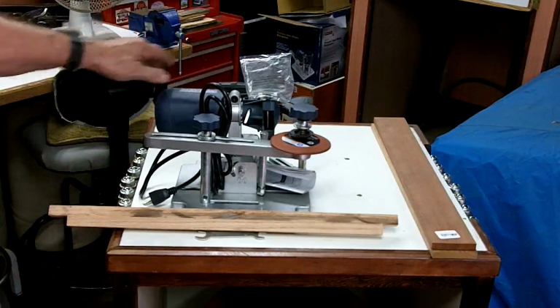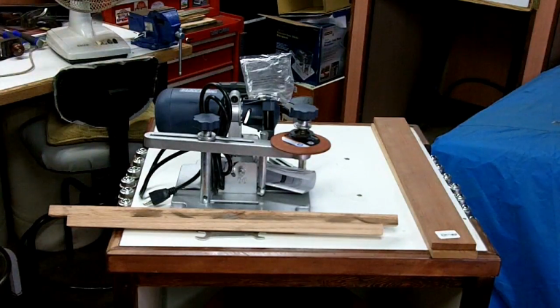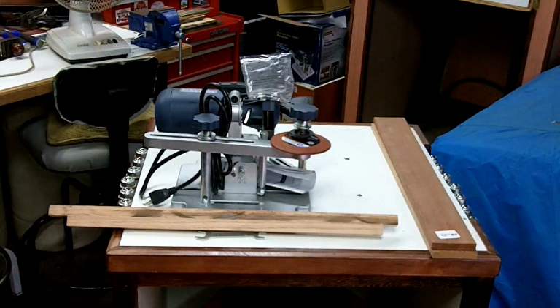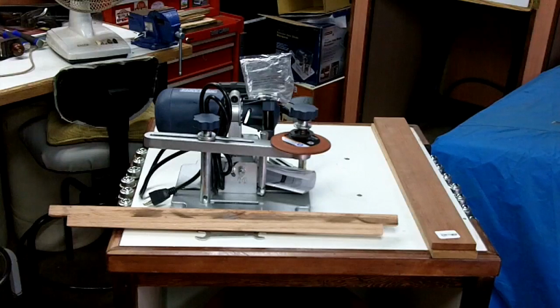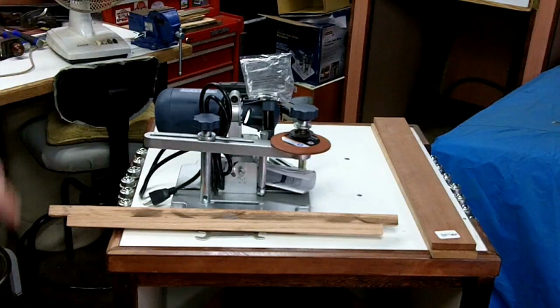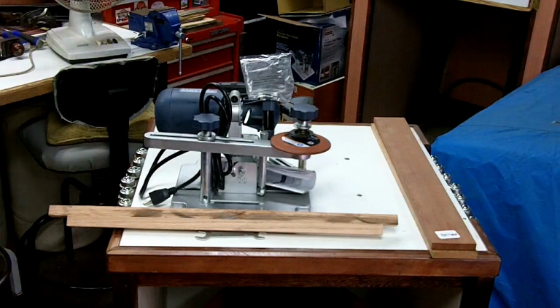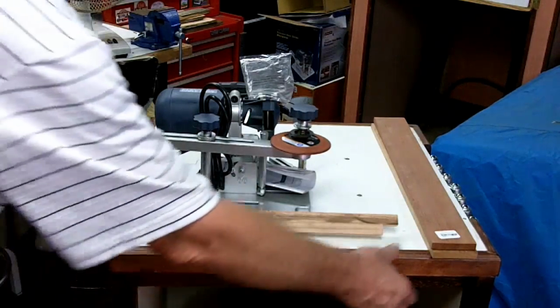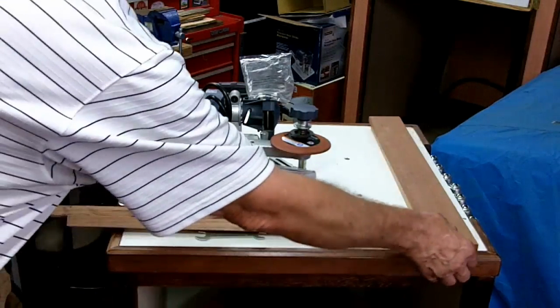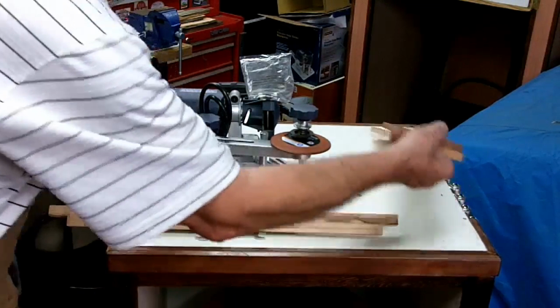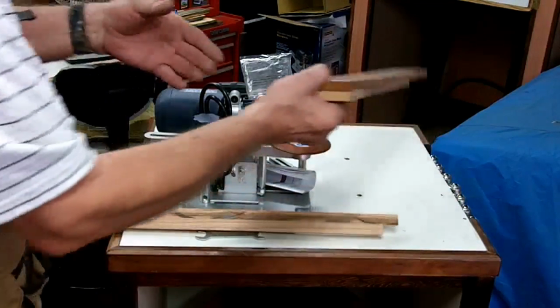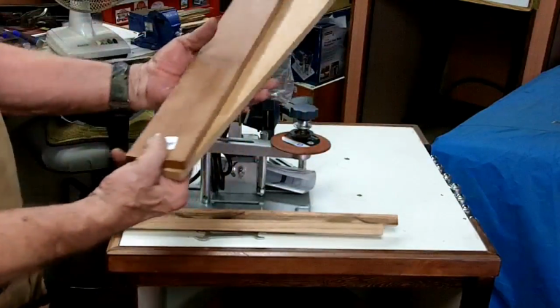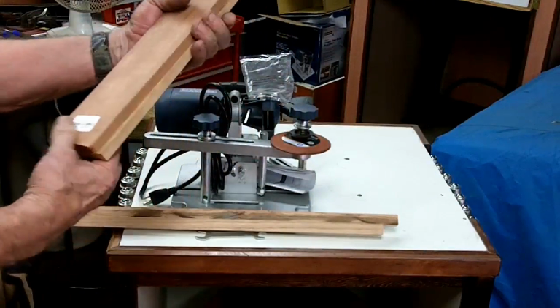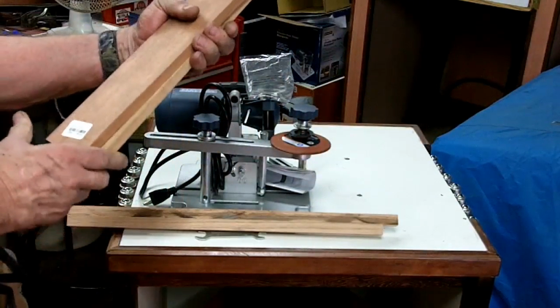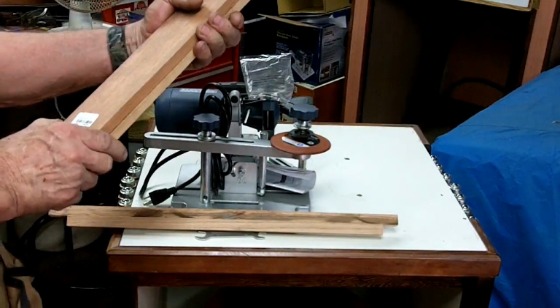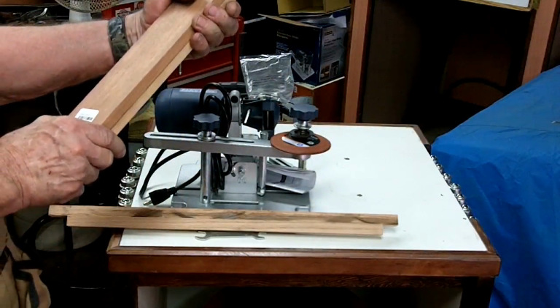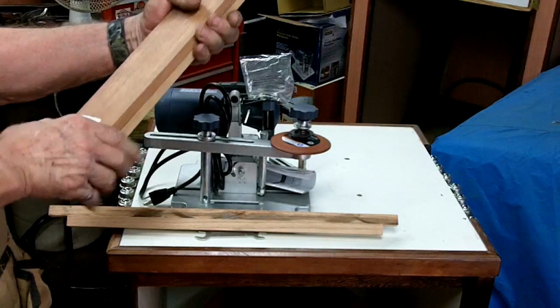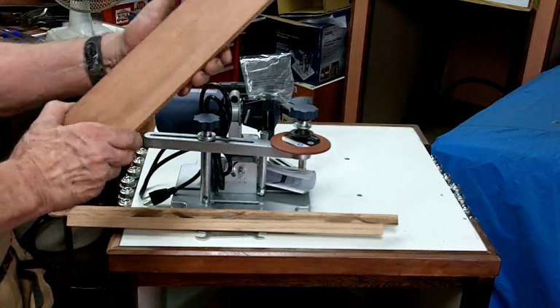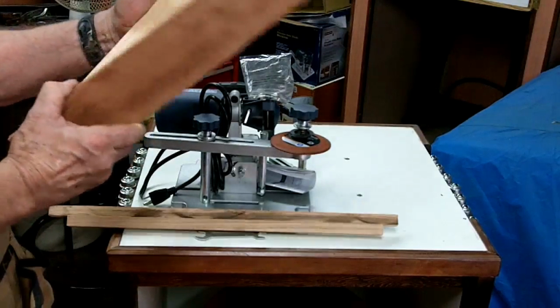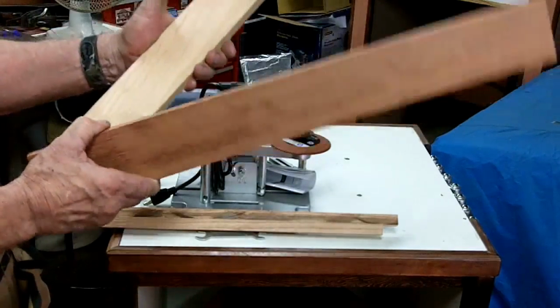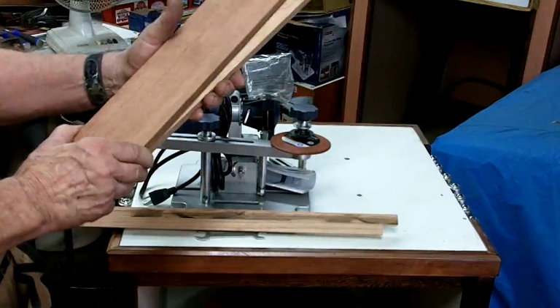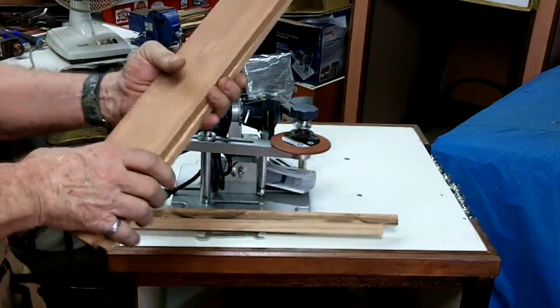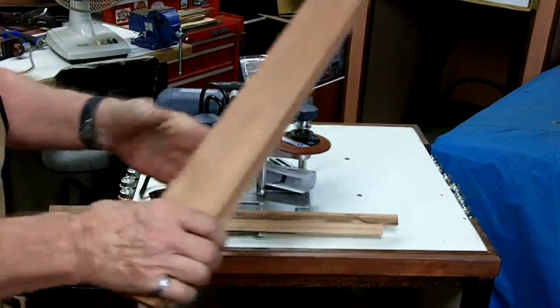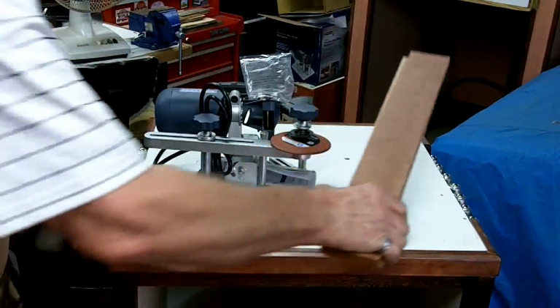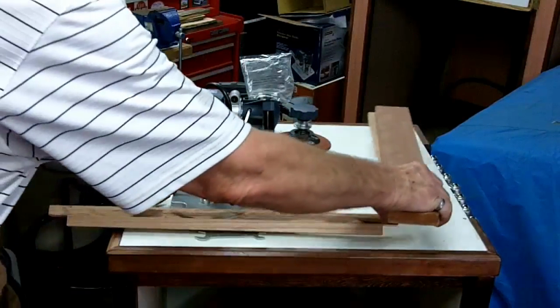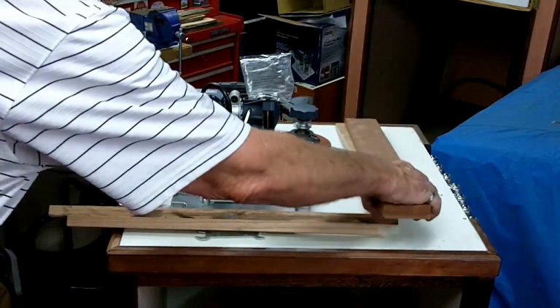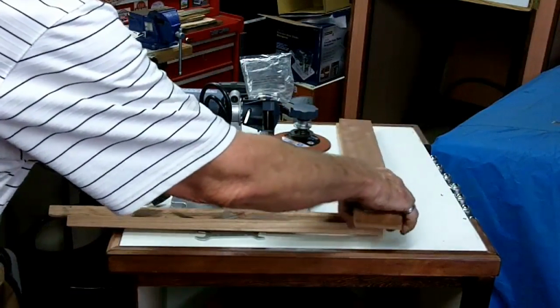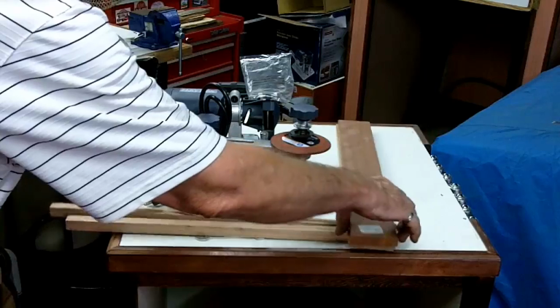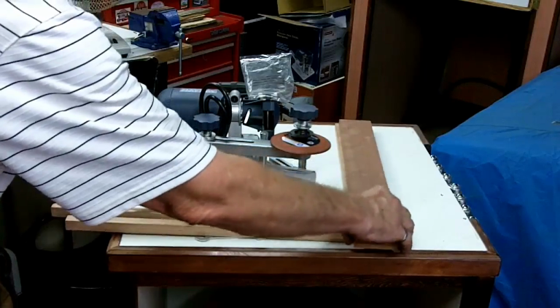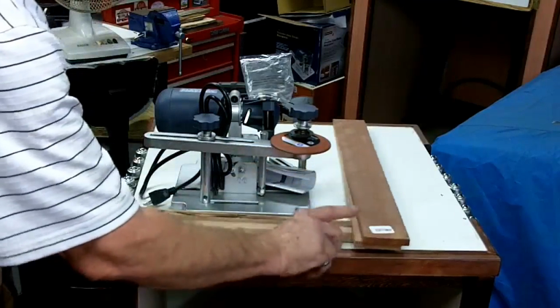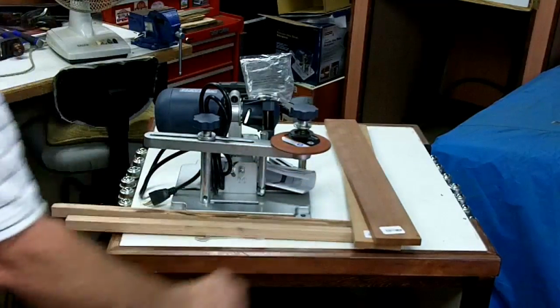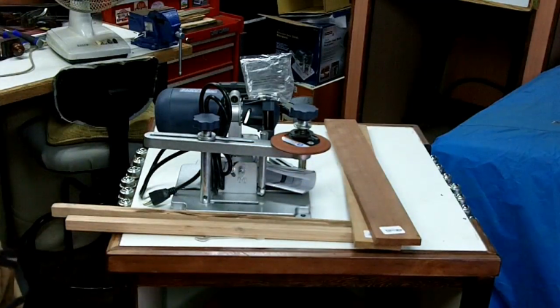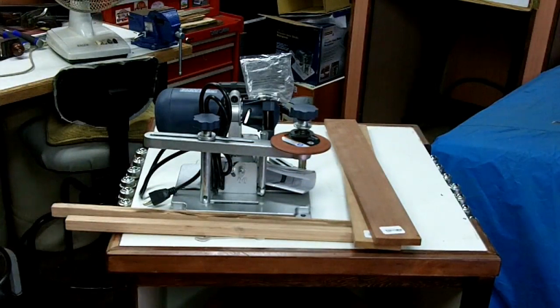At Rockler I also splurged and got some Bingo and some chair — I've got a little project I'm going to do and I can't wait to see how that comes out.